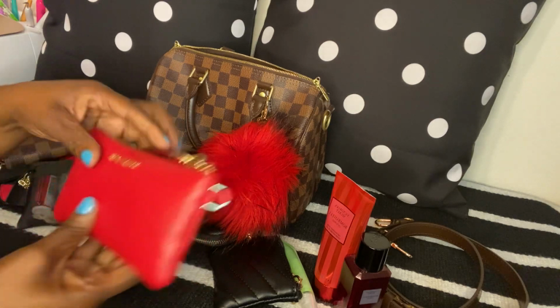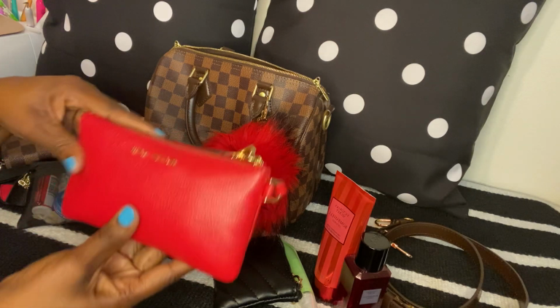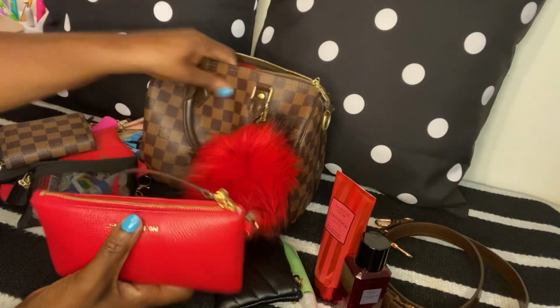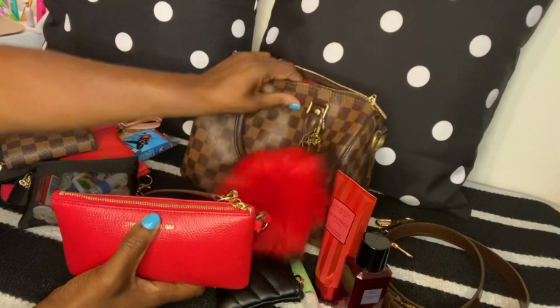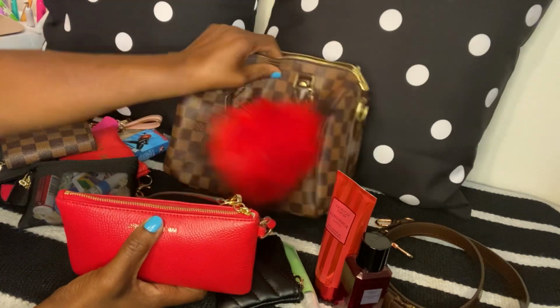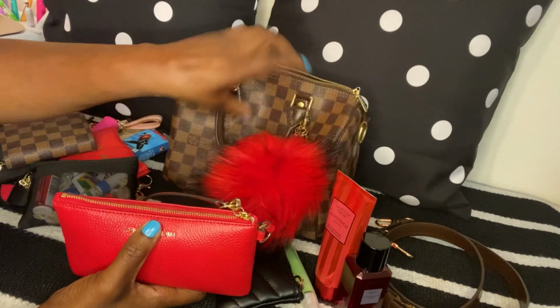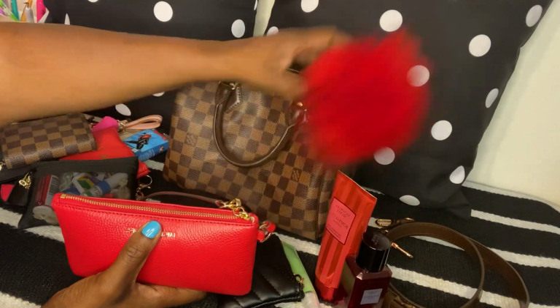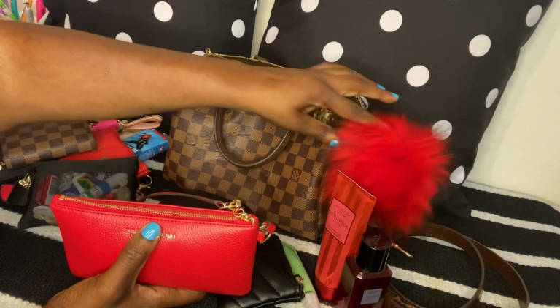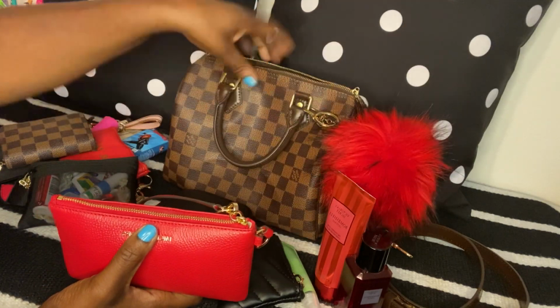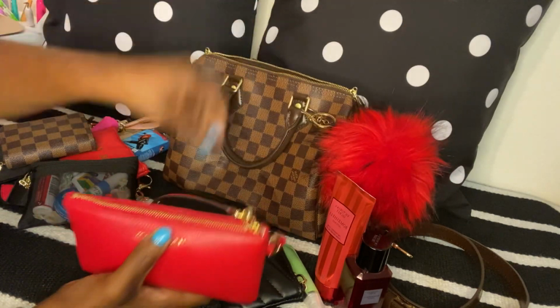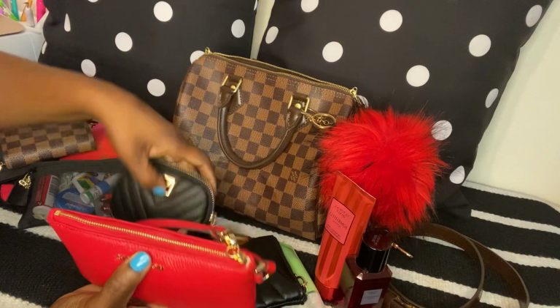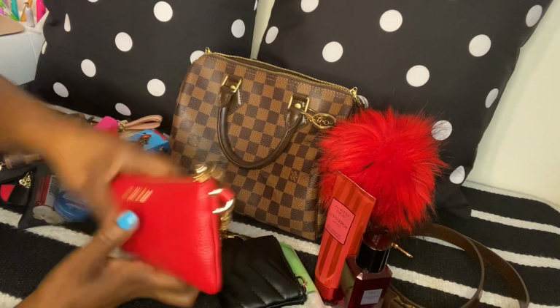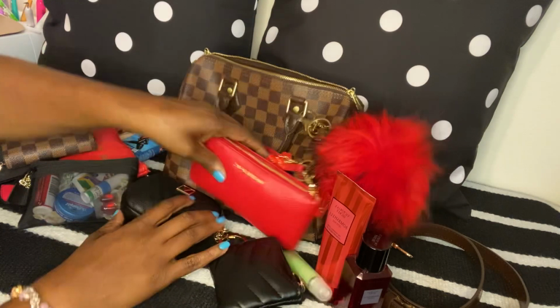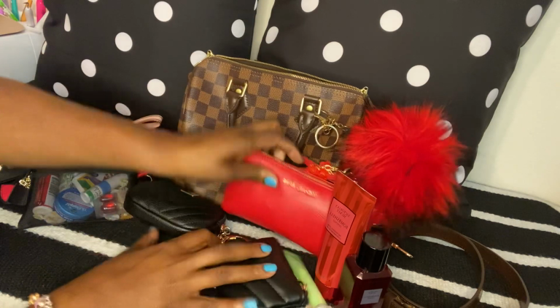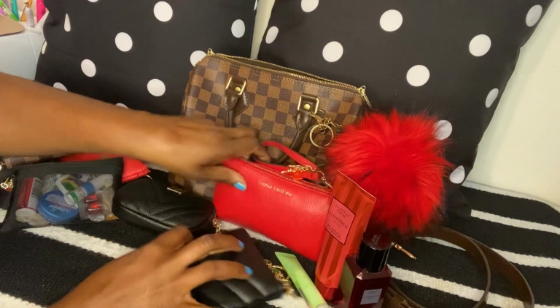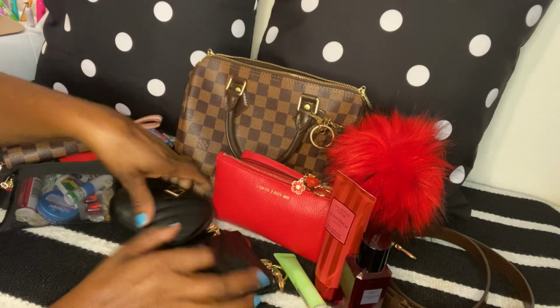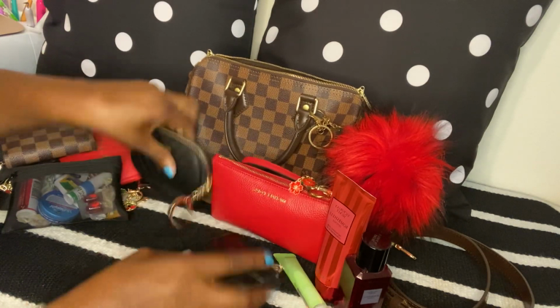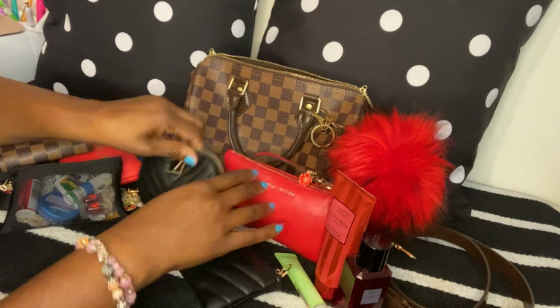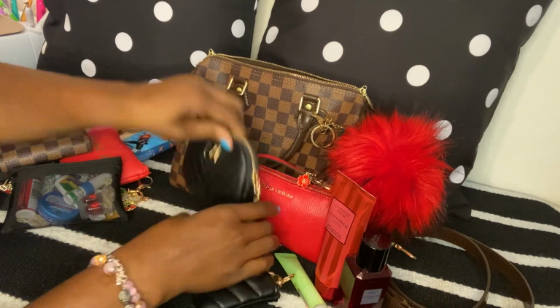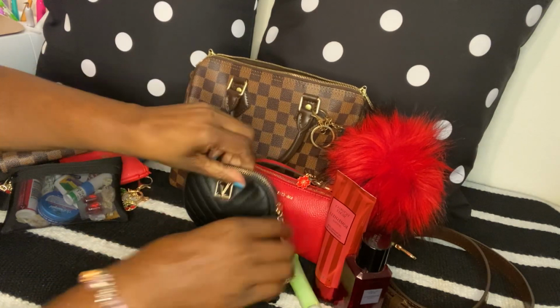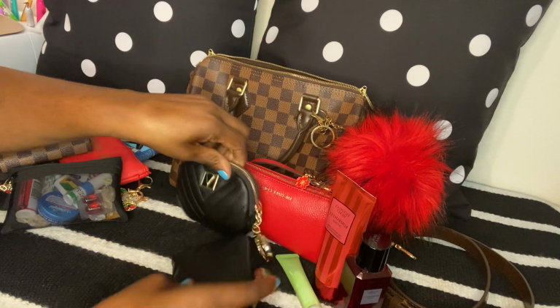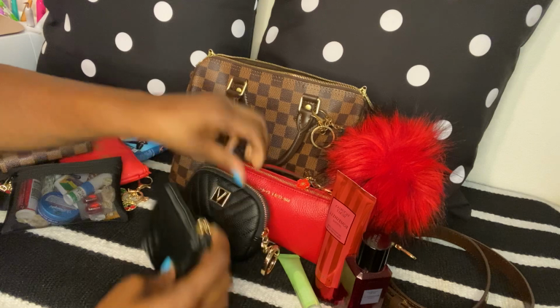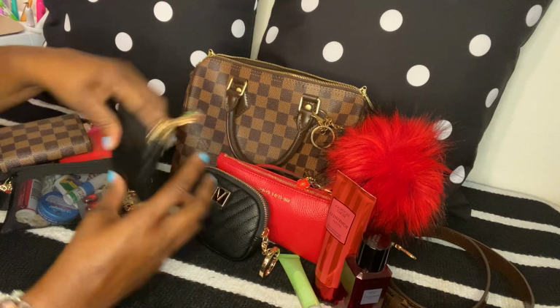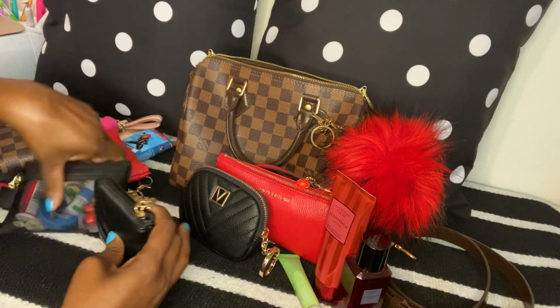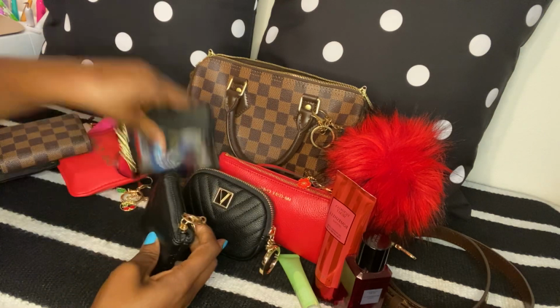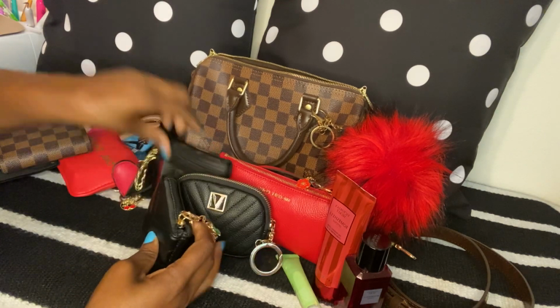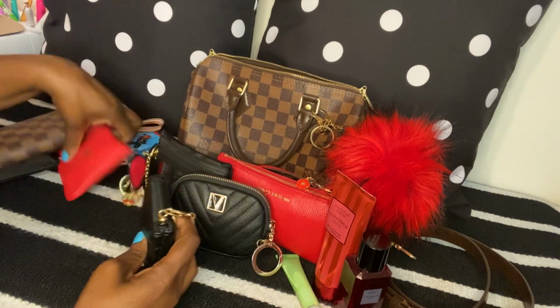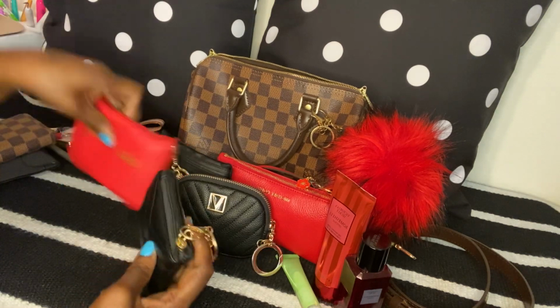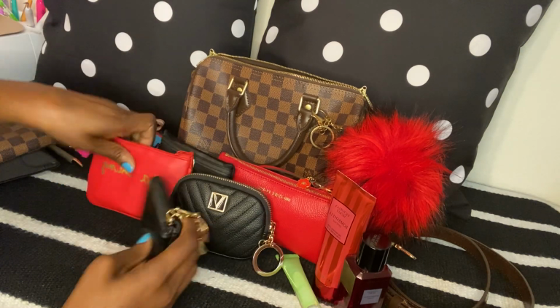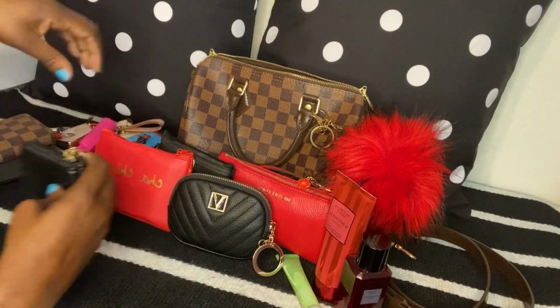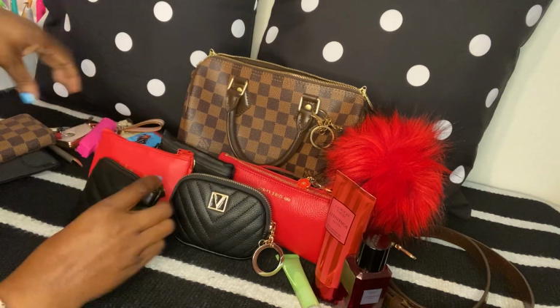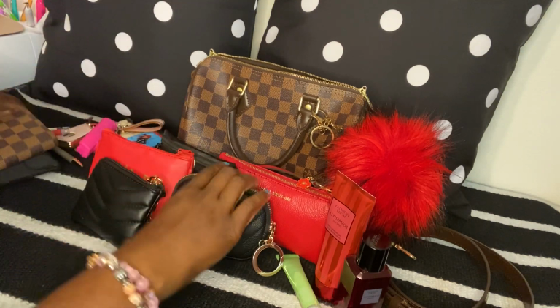And that's all I have in my purse! If you guys have any questions about anything you've seen today, just drop it below.